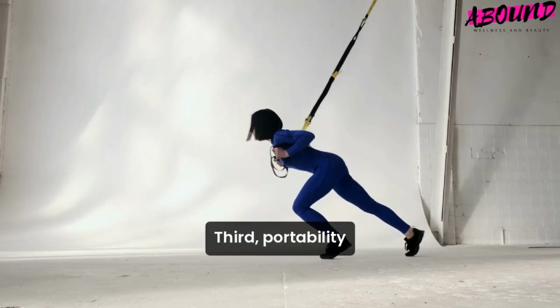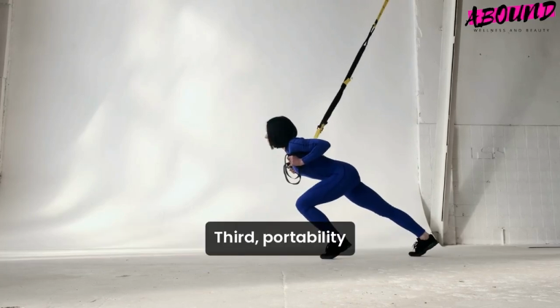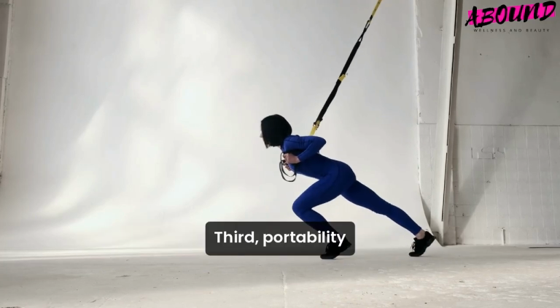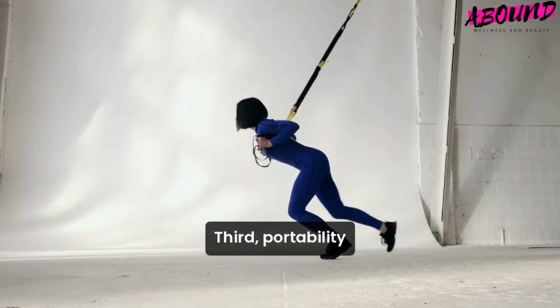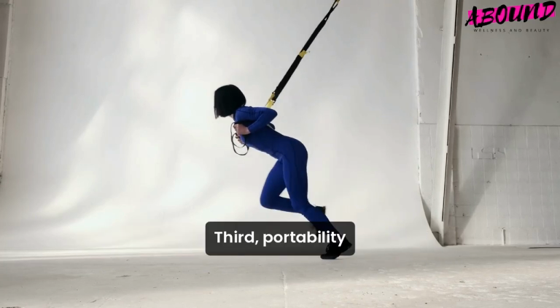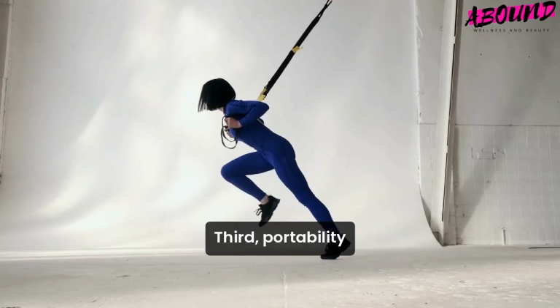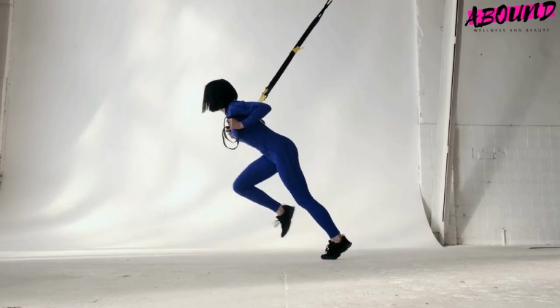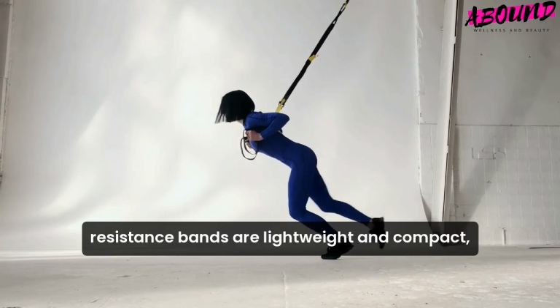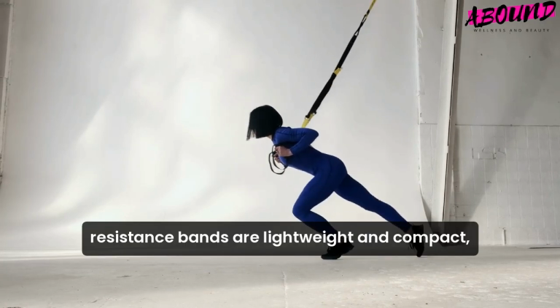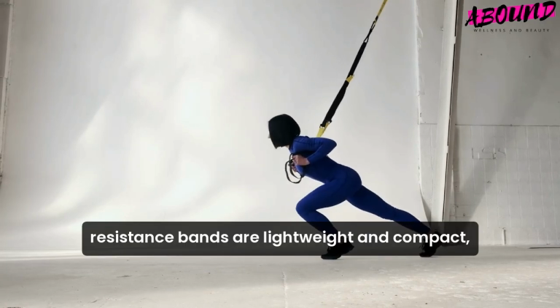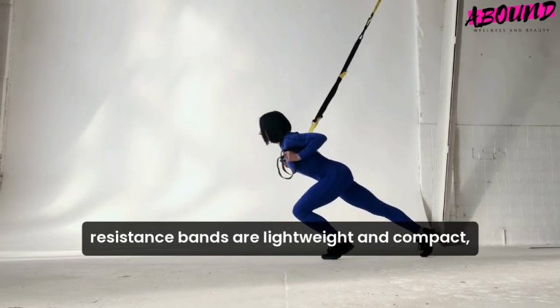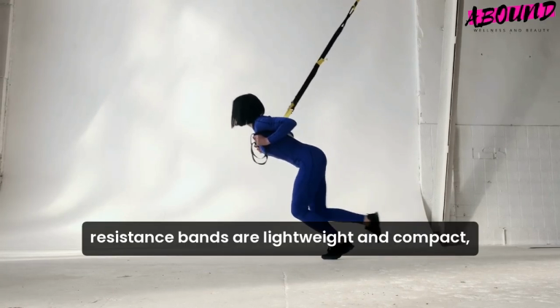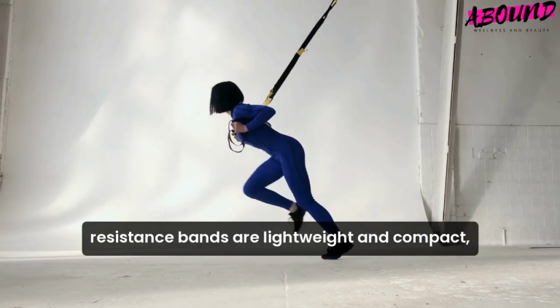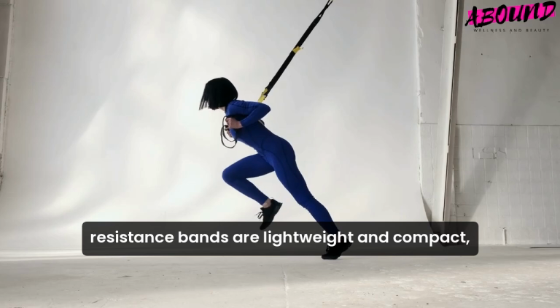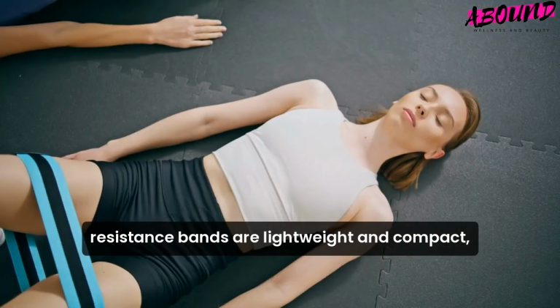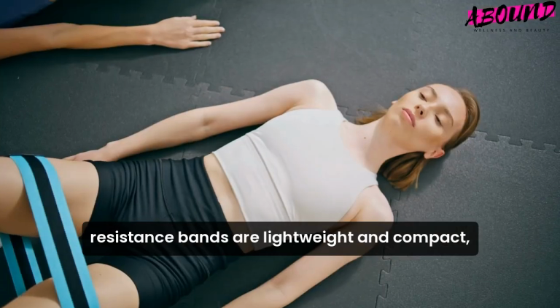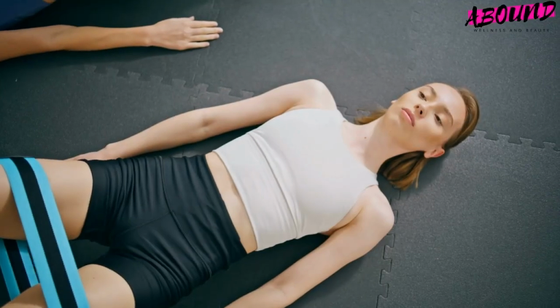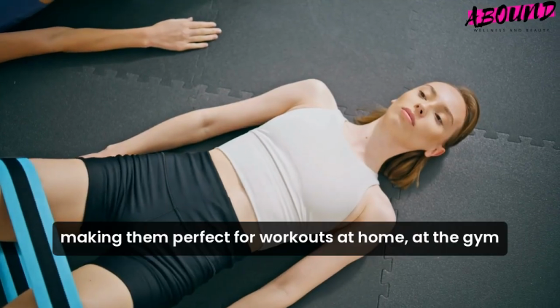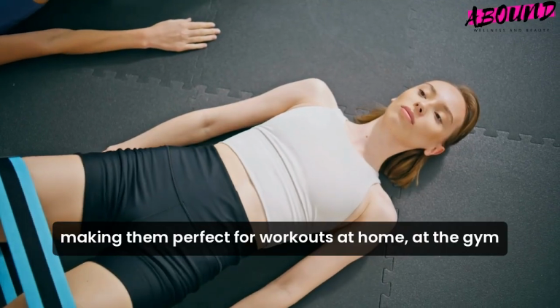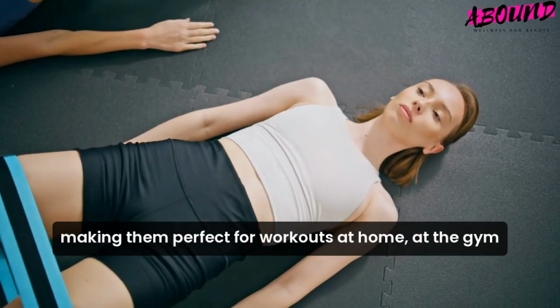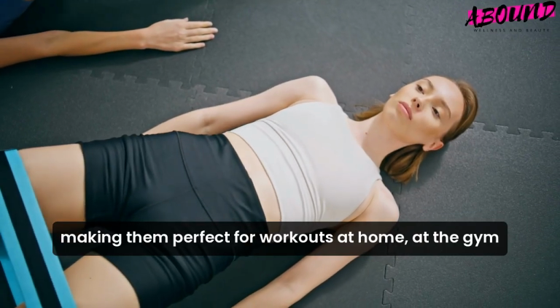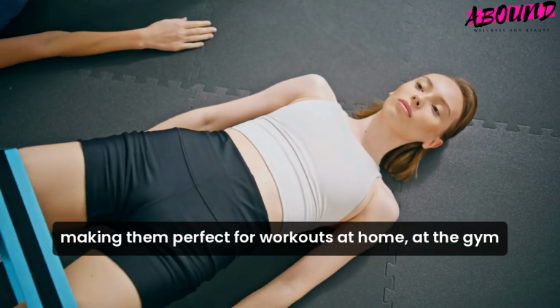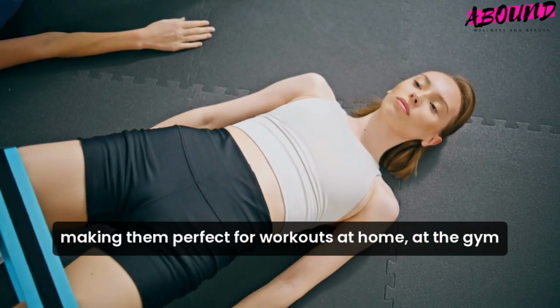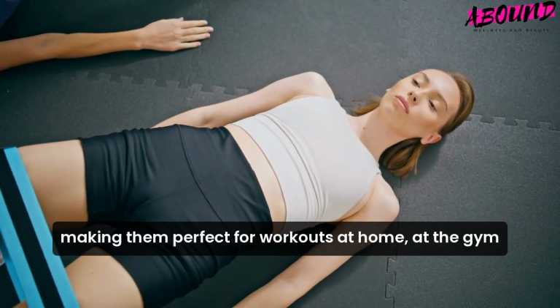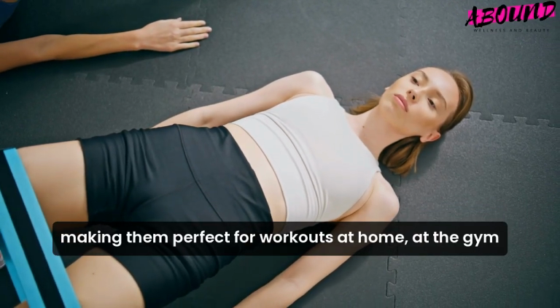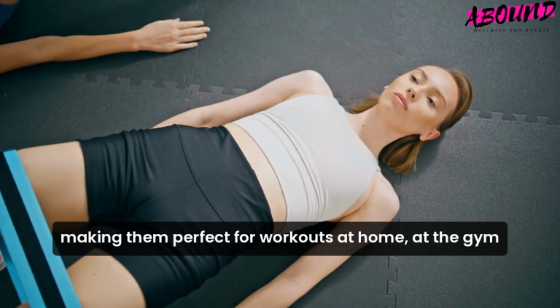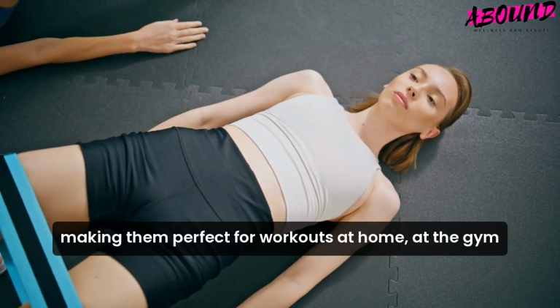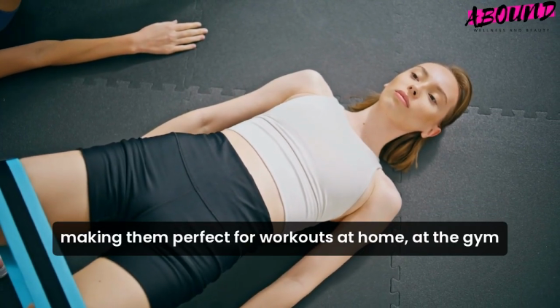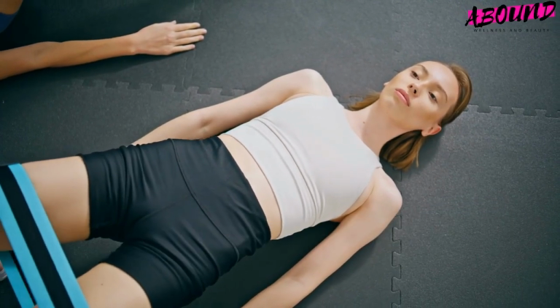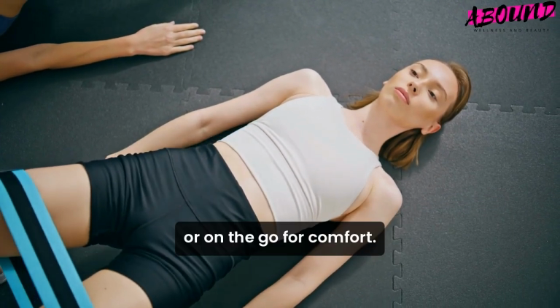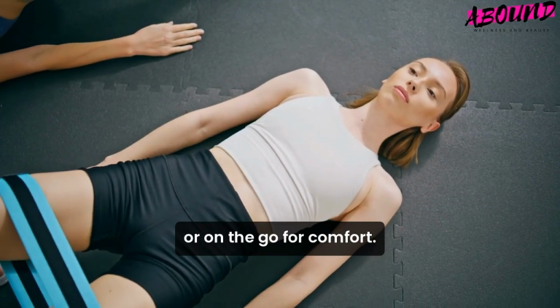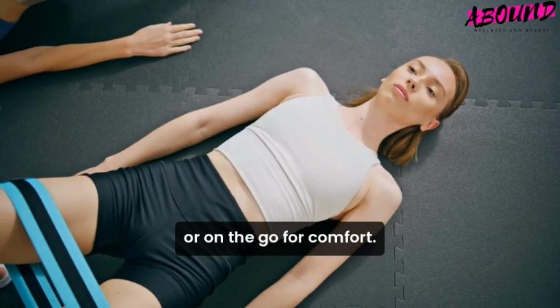Third, portability. Resistance bands are lightweight and compact, making them perfect for workouts at home, at the gym, or on the go.